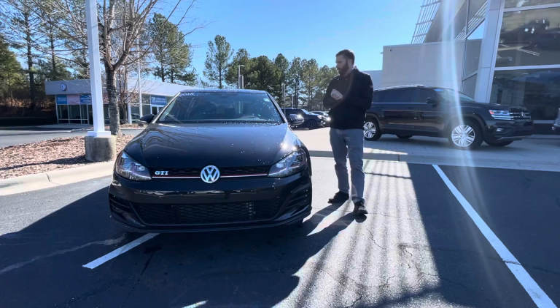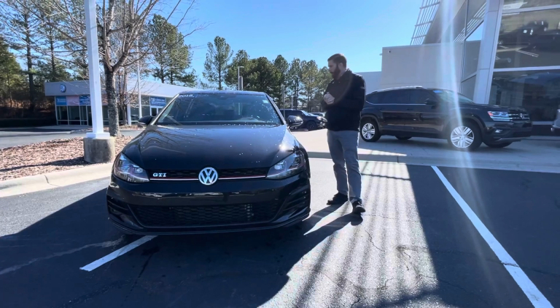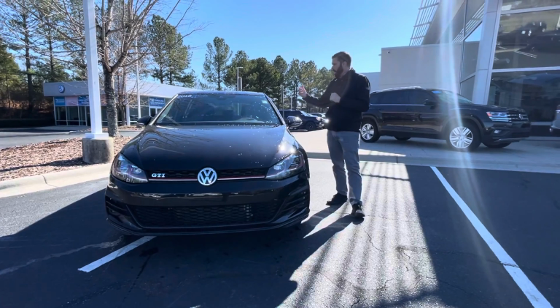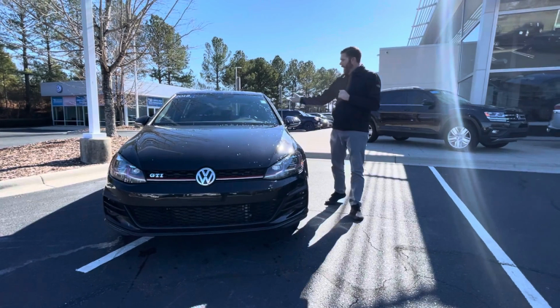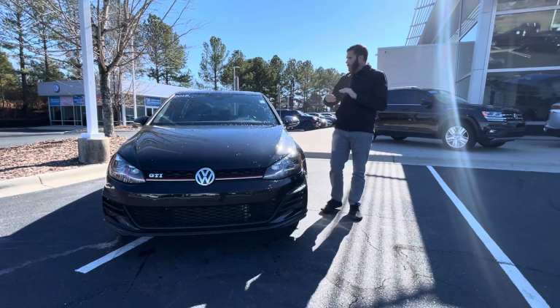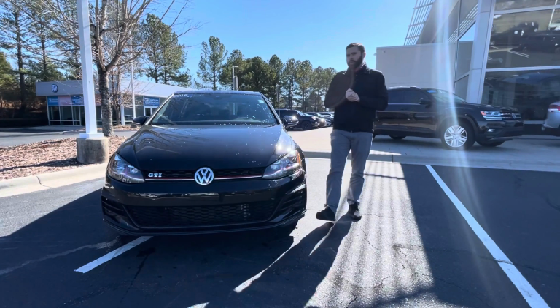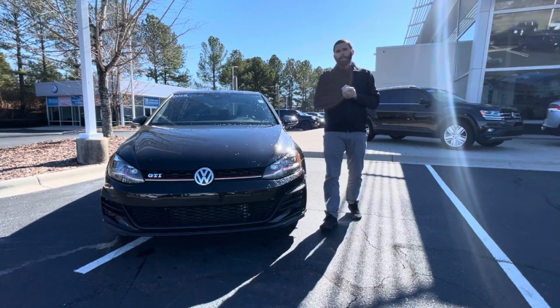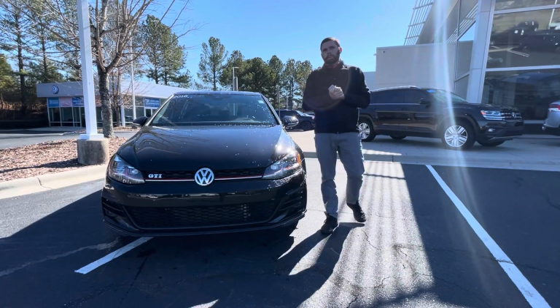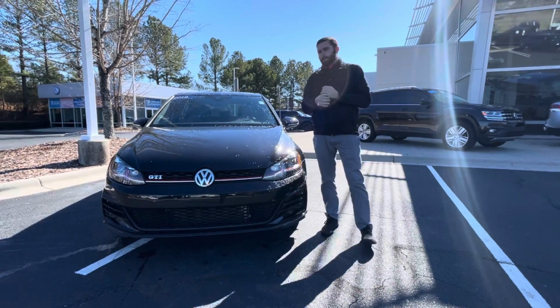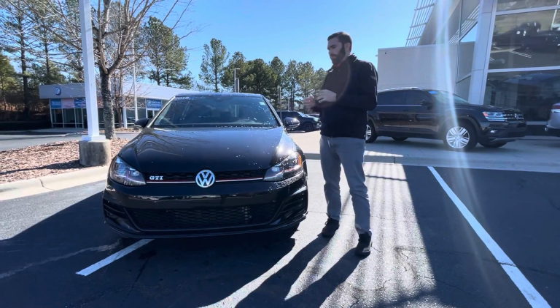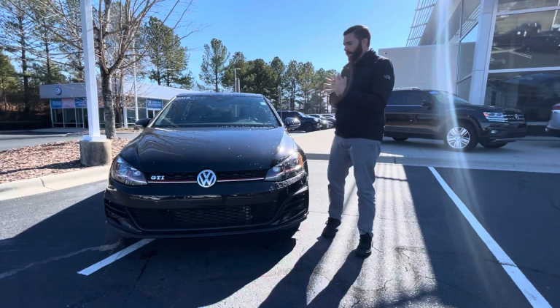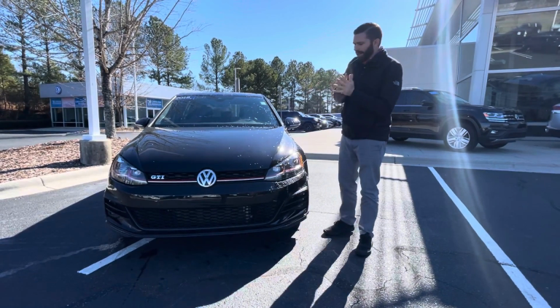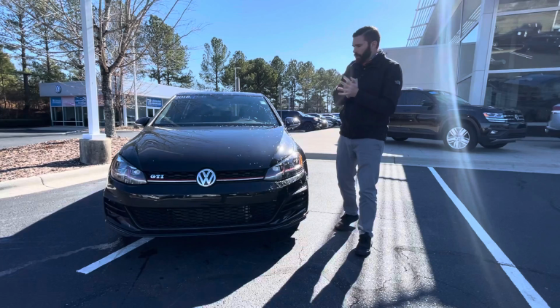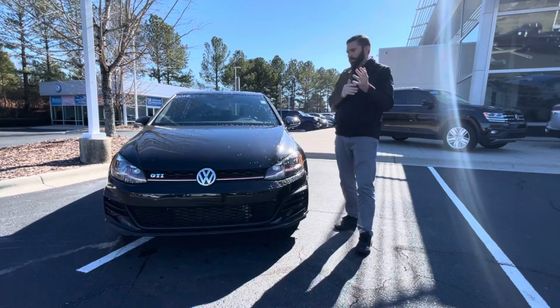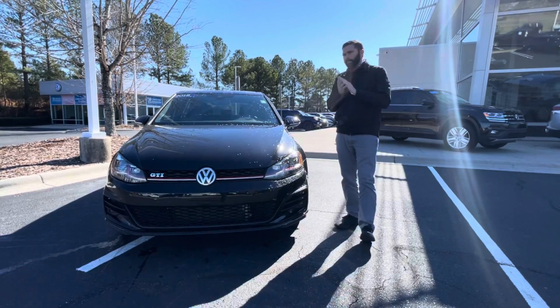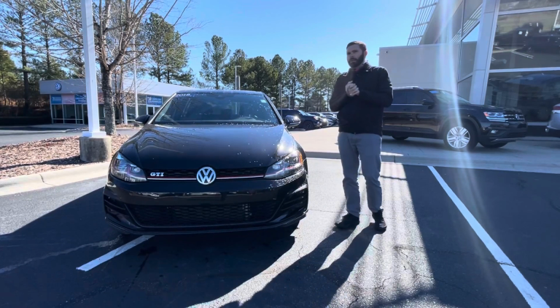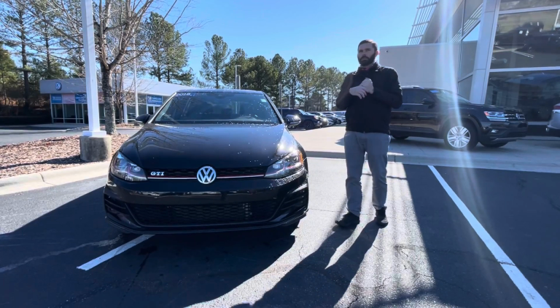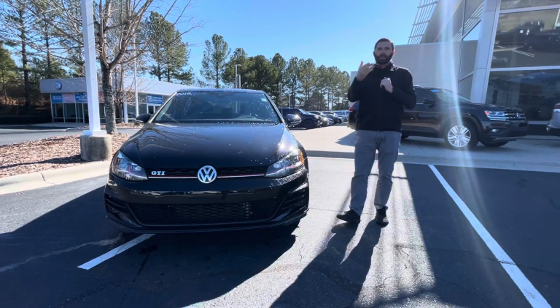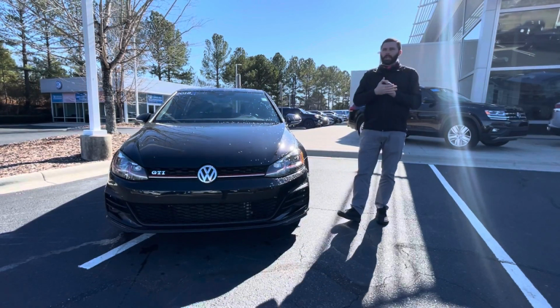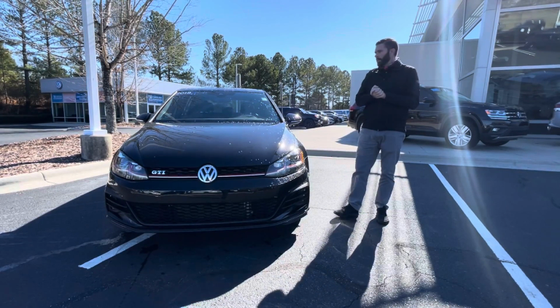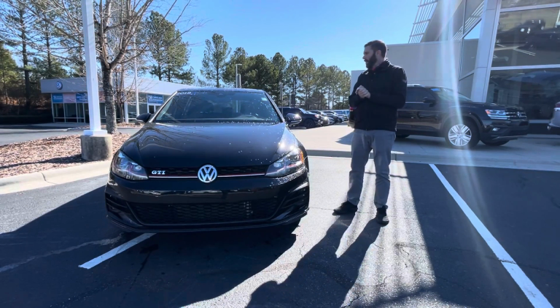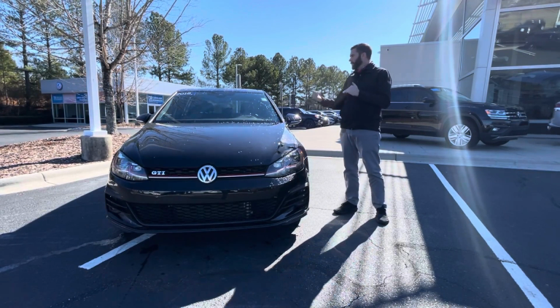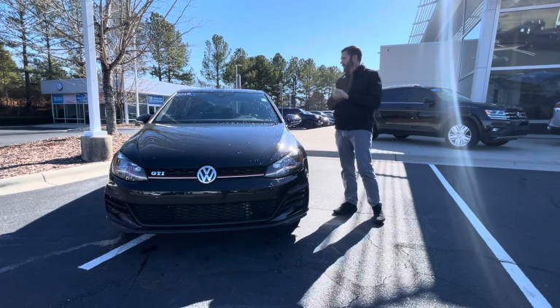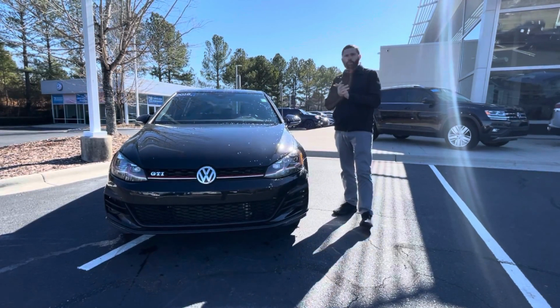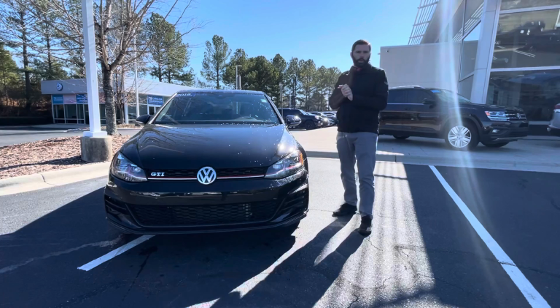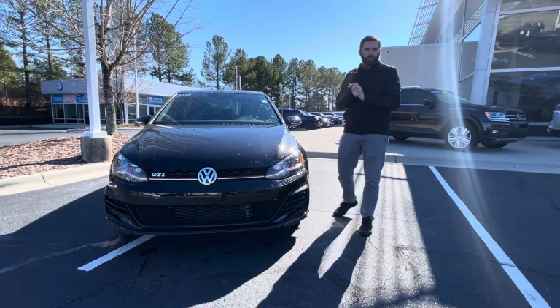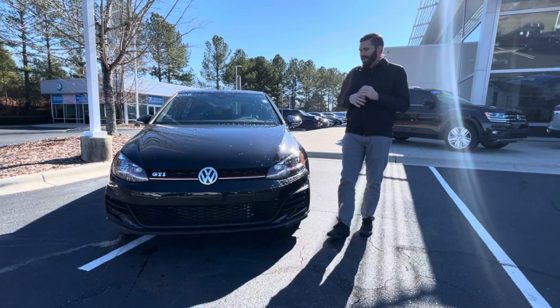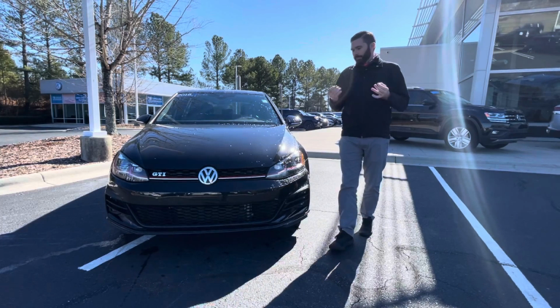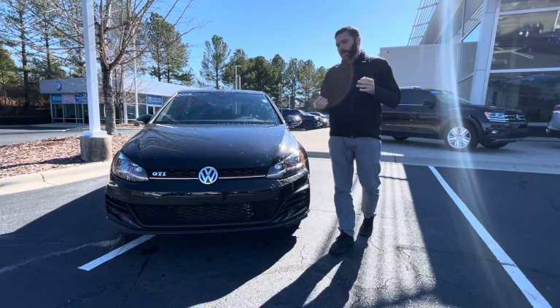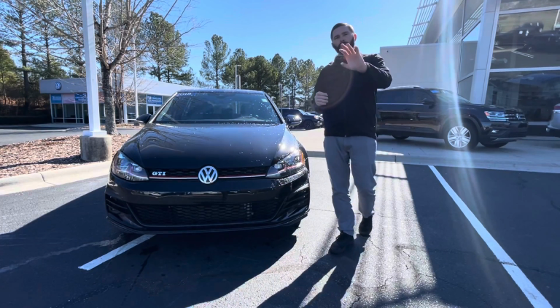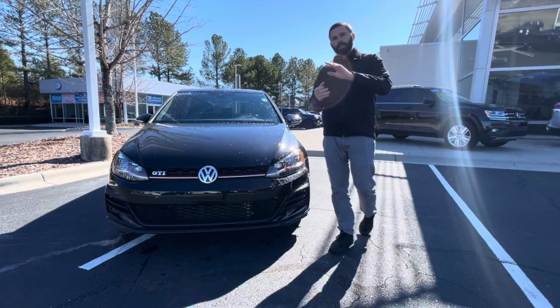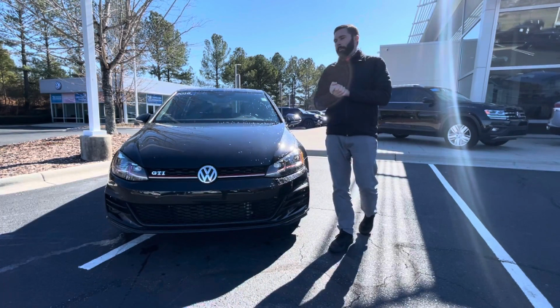I actually know the gentleman that traded this vehicle in. Older gentleman, about 50 years old, ended up buying a Tiguan because his wife said he was going to get in trouble in the car — they just needed something bigger.